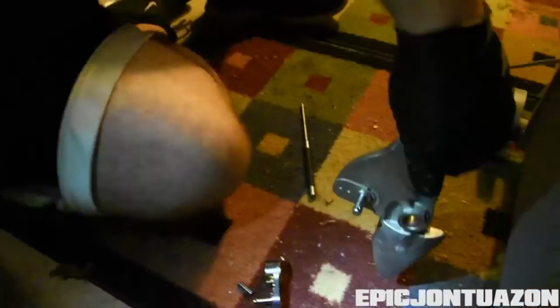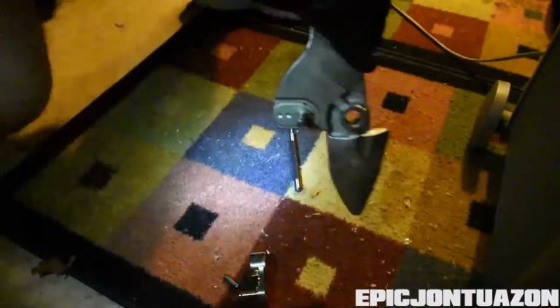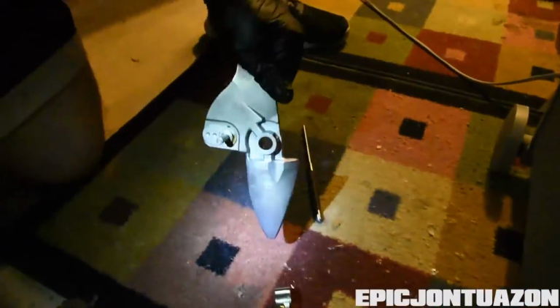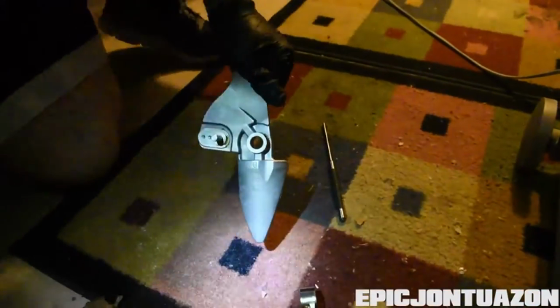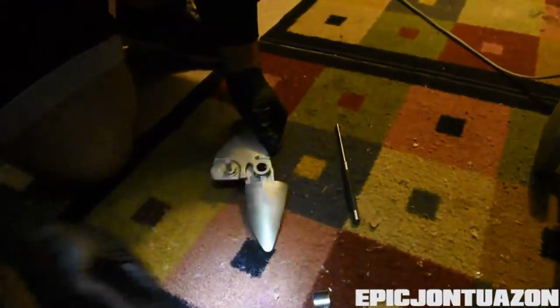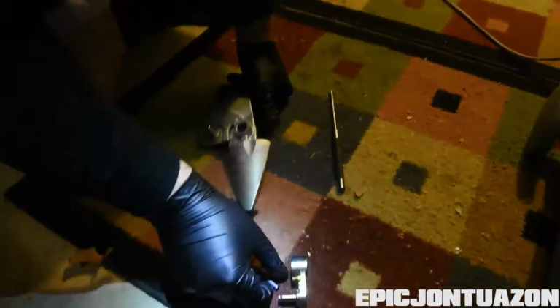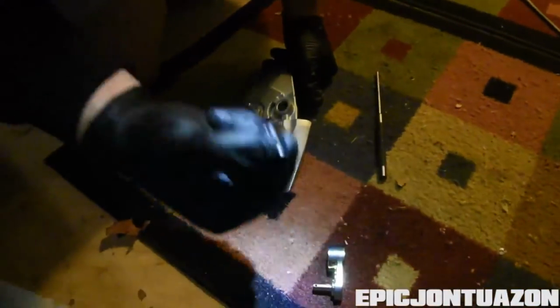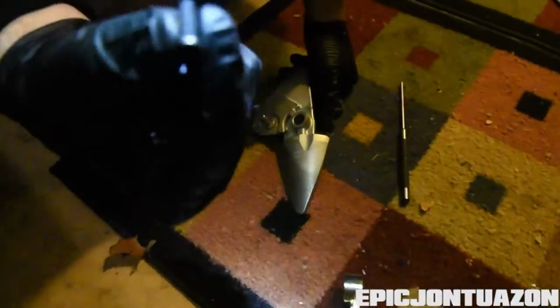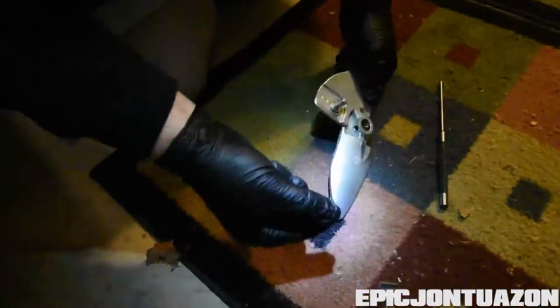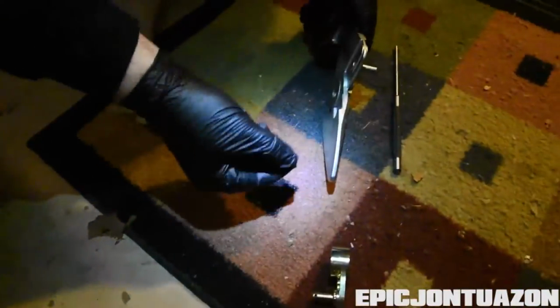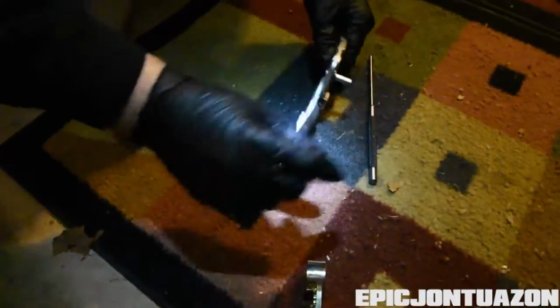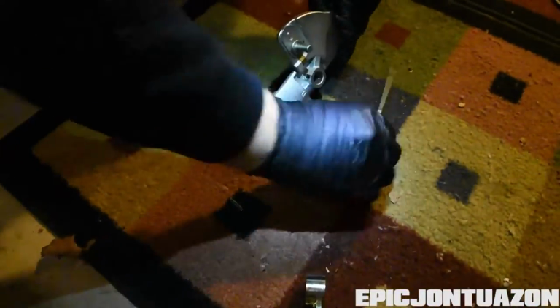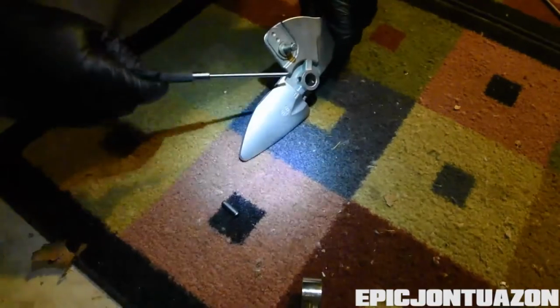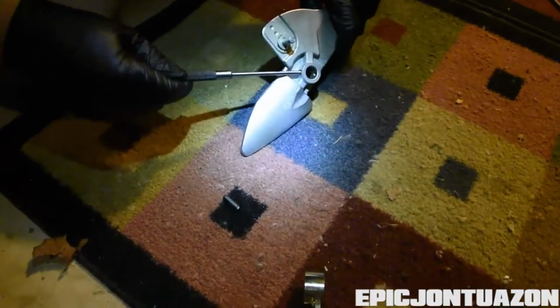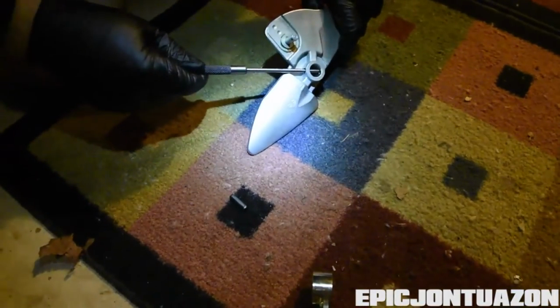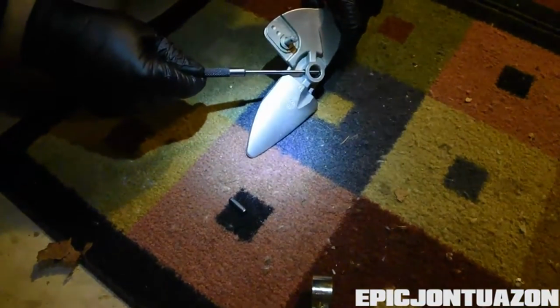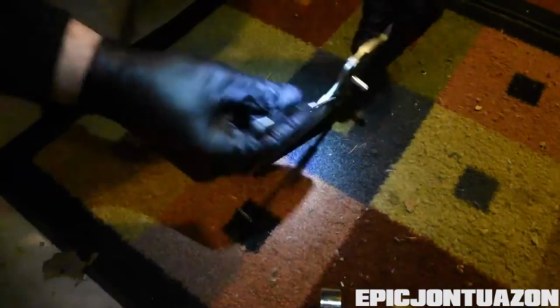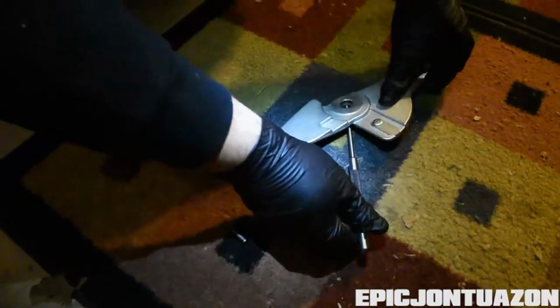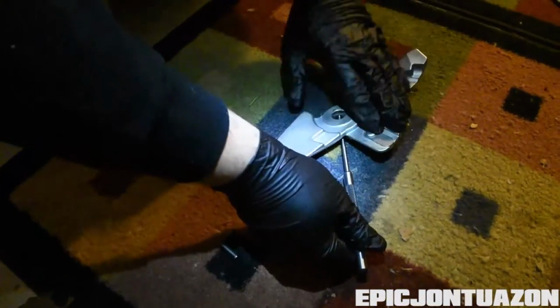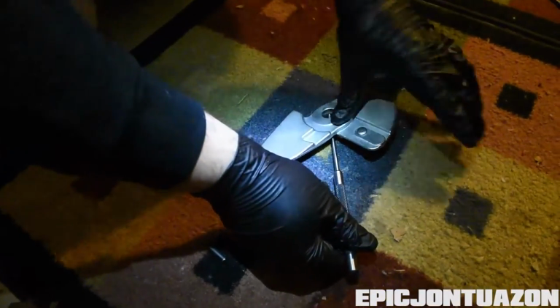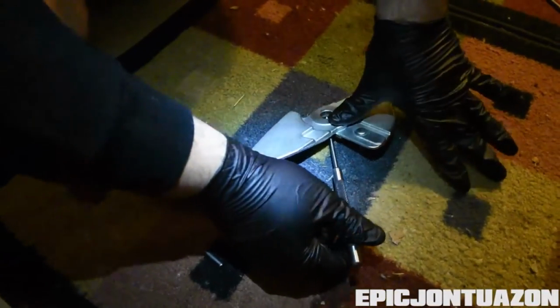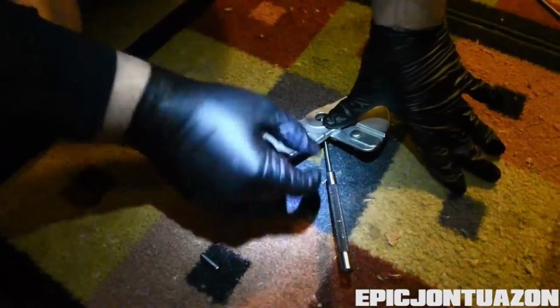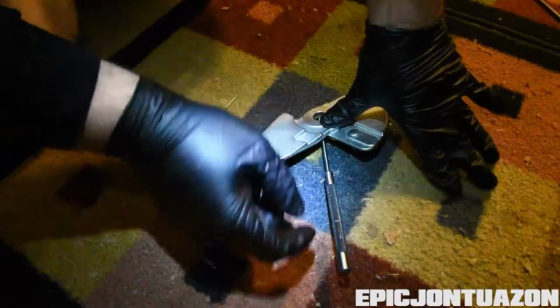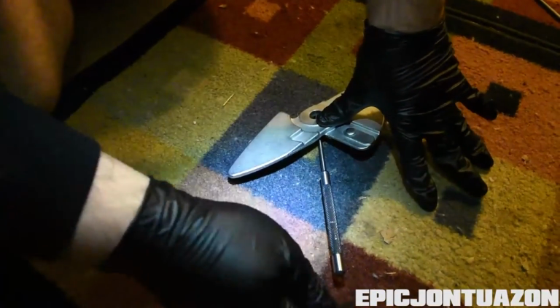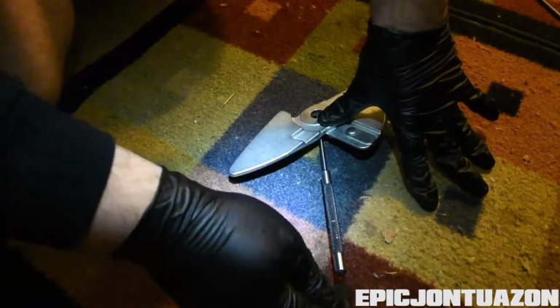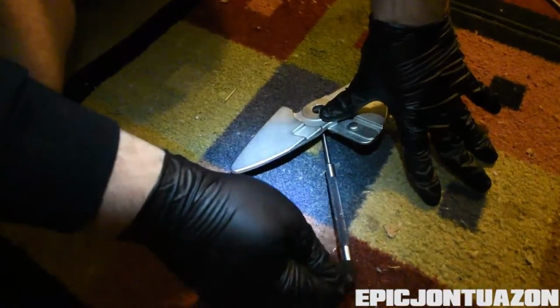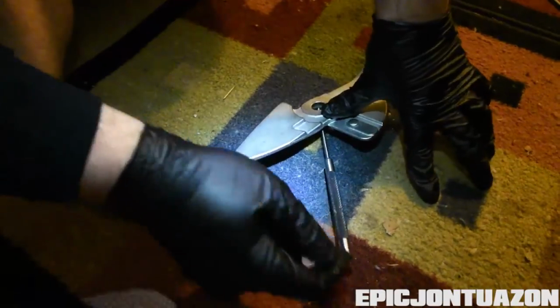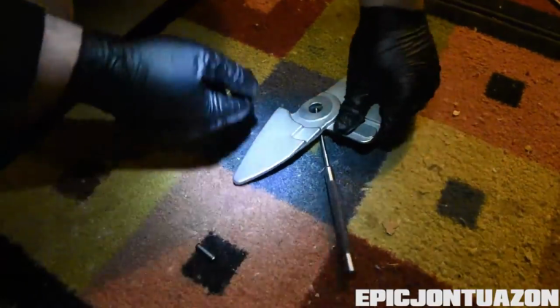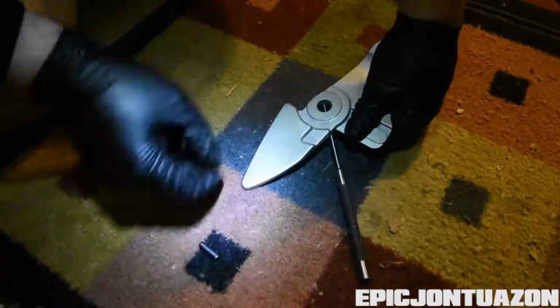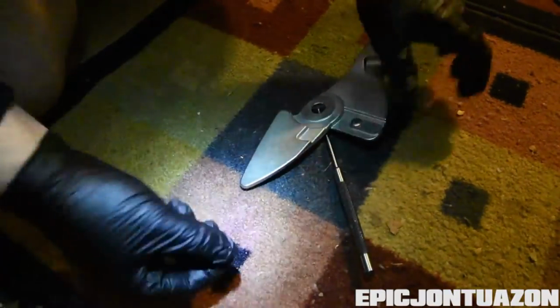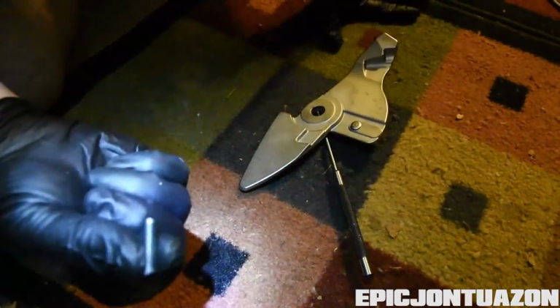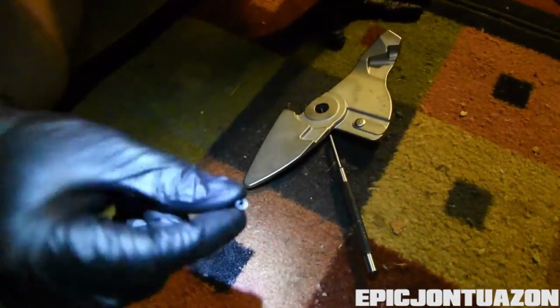Last step was just to finish hammering the pin out. To do that, I just rested it up against like this, put my foot on it so it wouldn't slide, and just tapped on the end, and it pushed the pin right out.